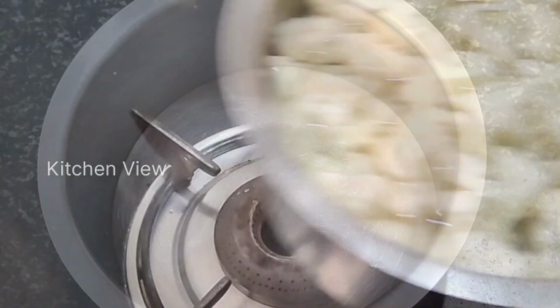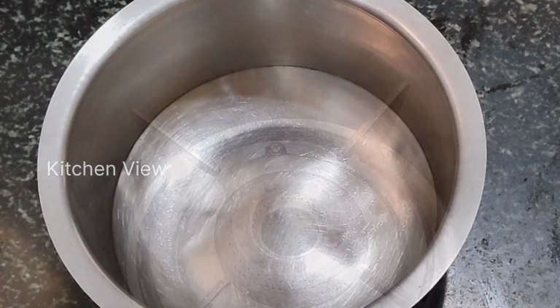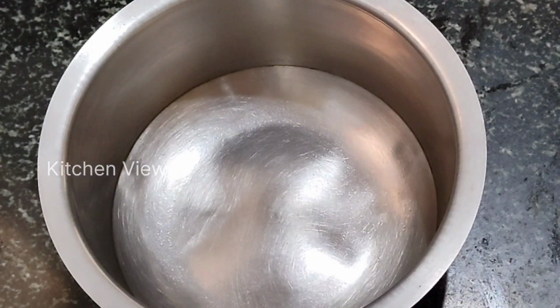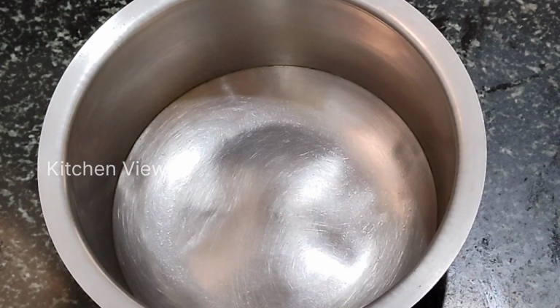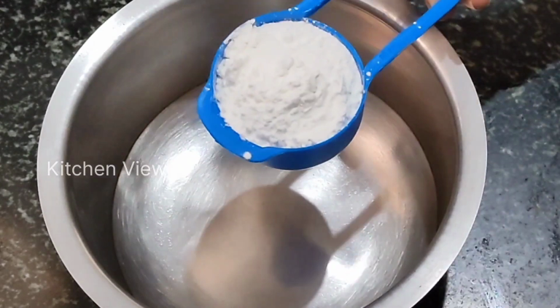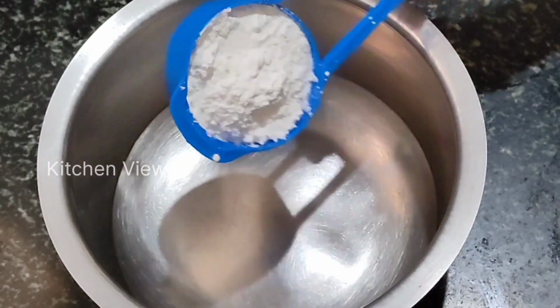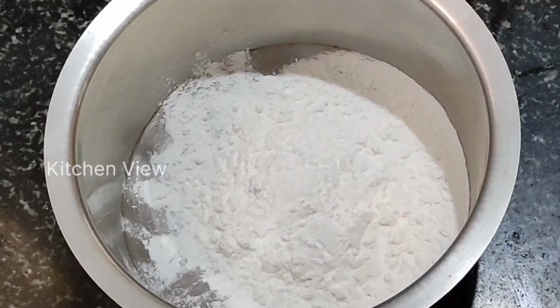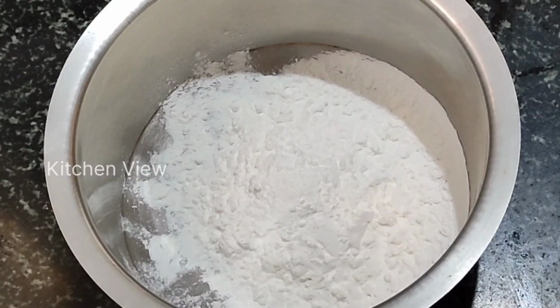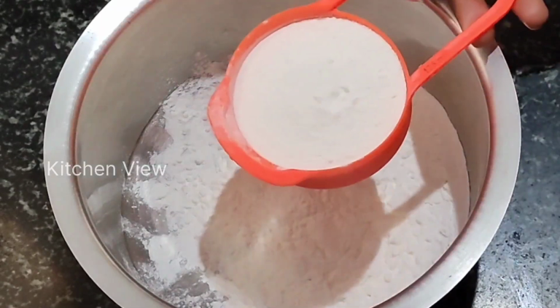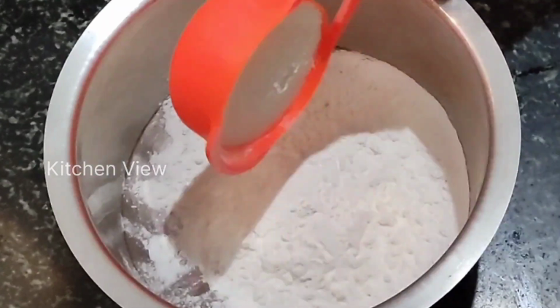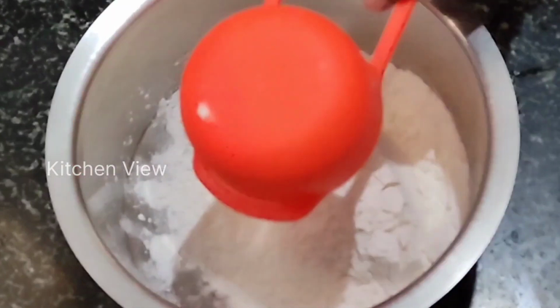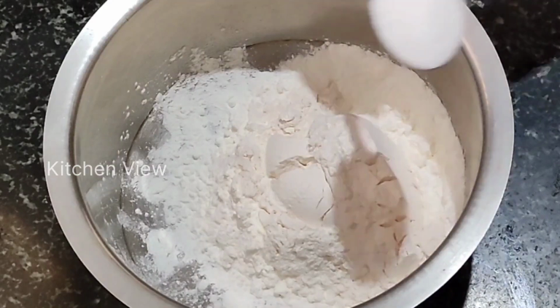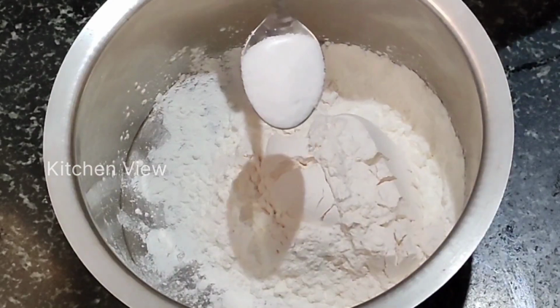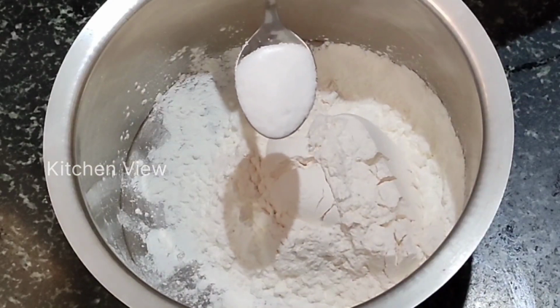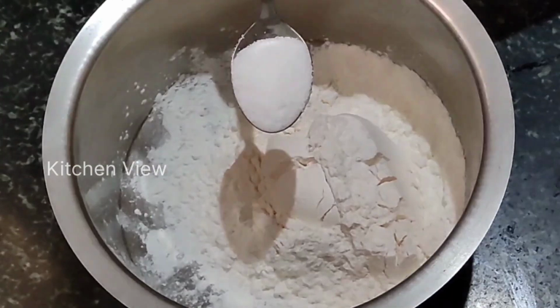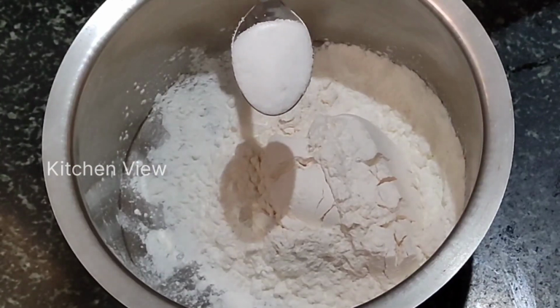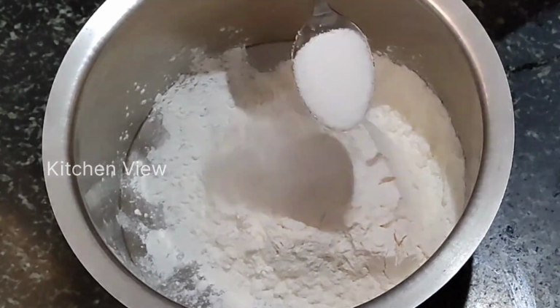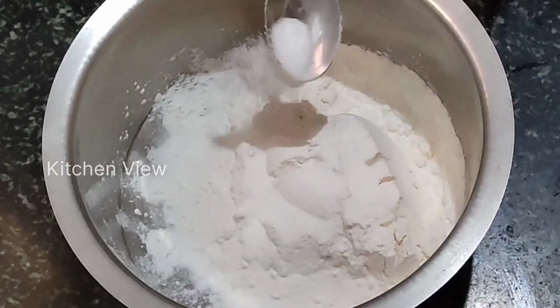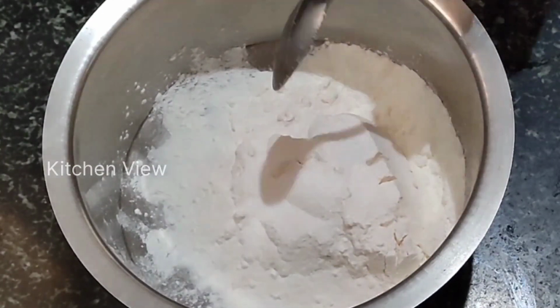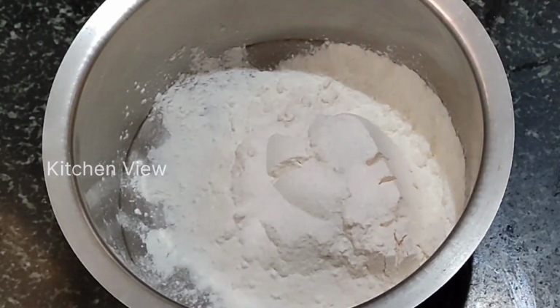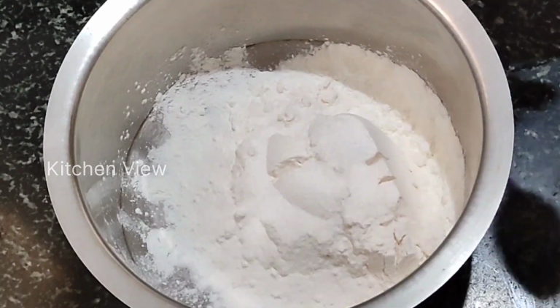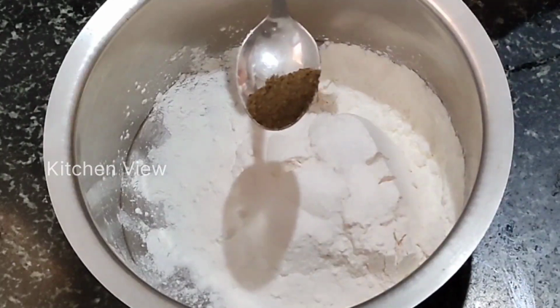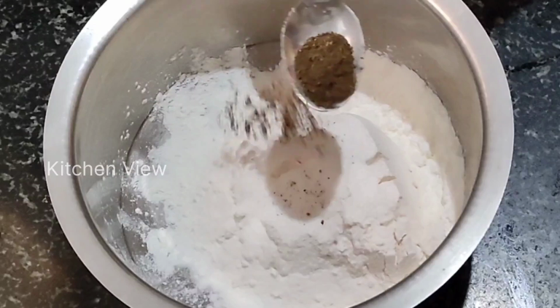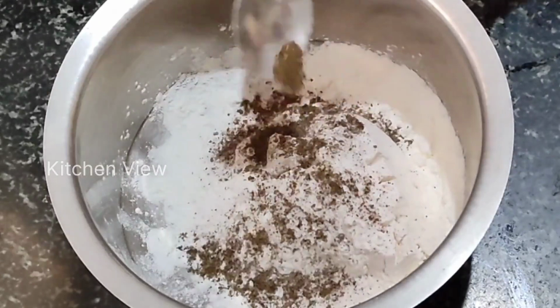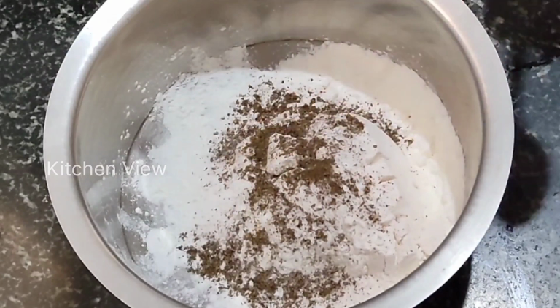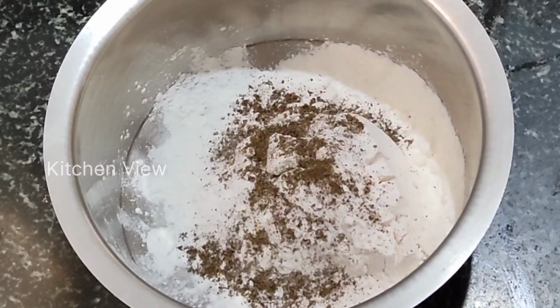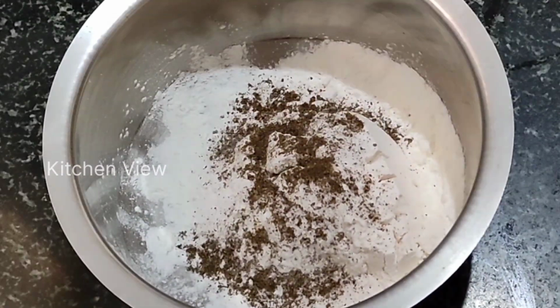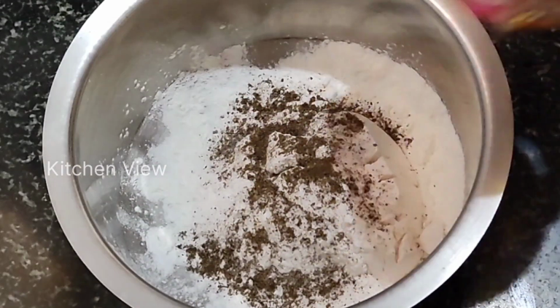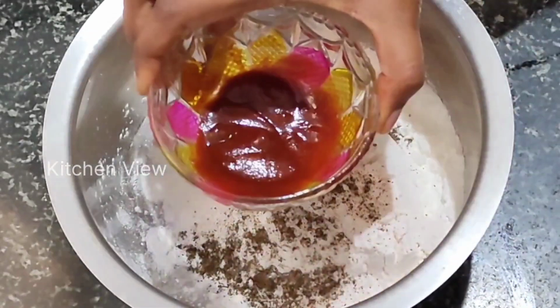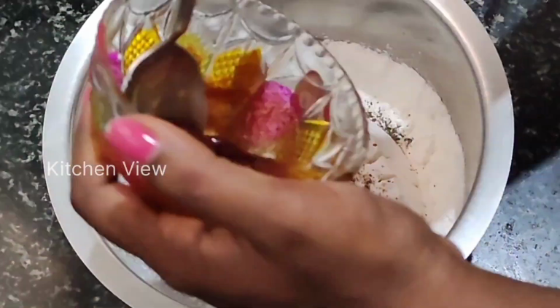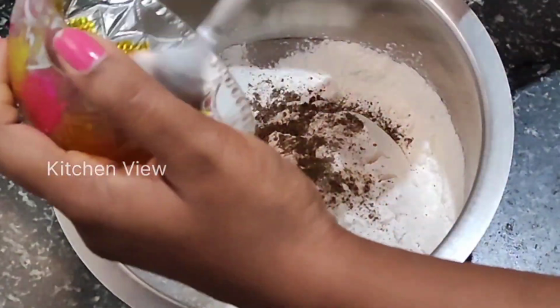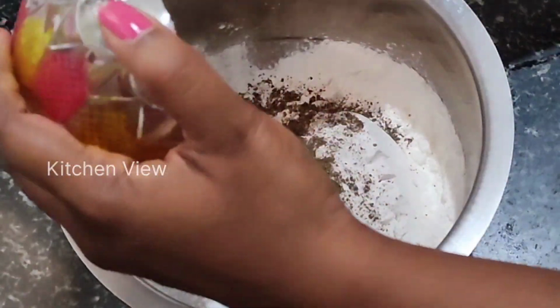In a bowl, add 1 cup of corn flour, 1 cup of maida, 1 tablespoon of pepper powder. Add a chili sauce. I will mix it in a bowl.